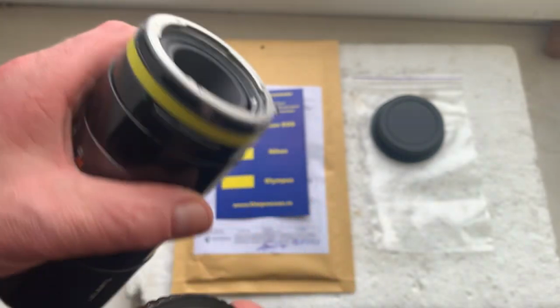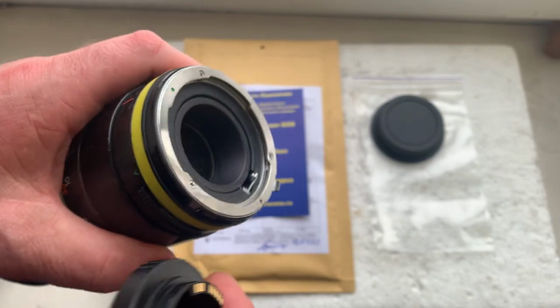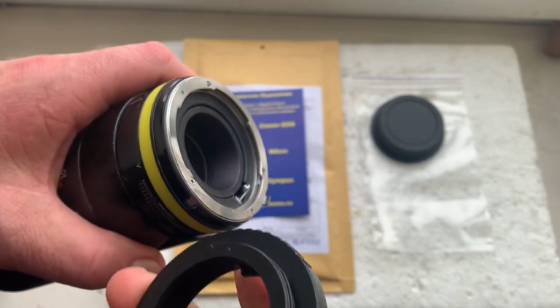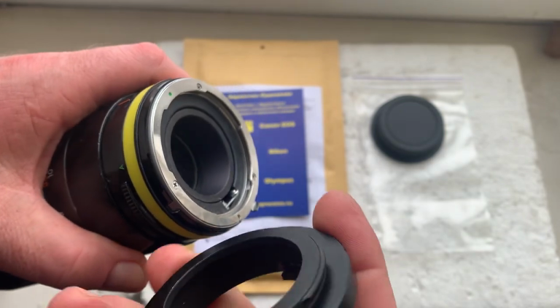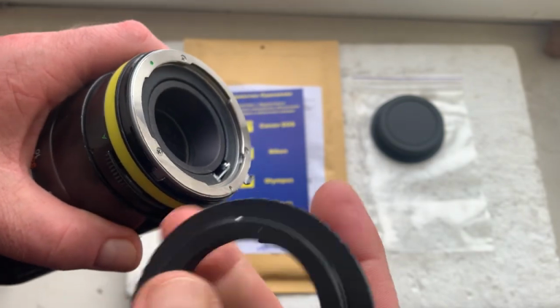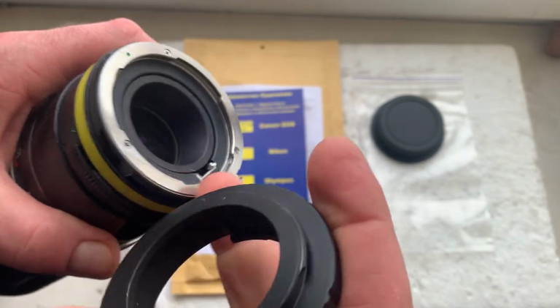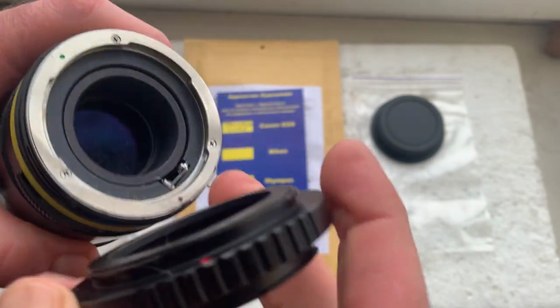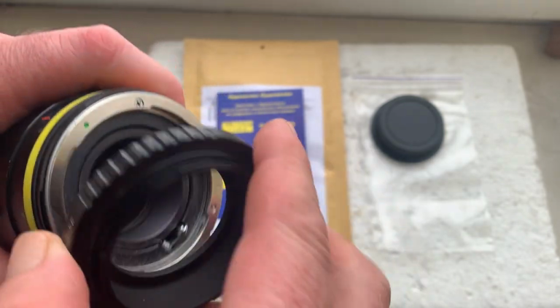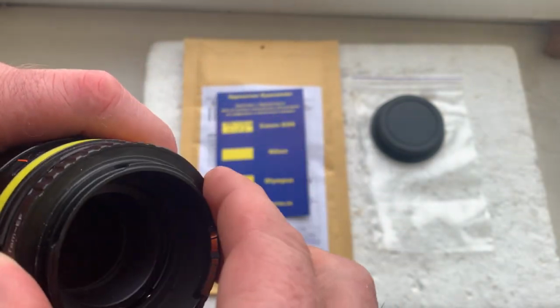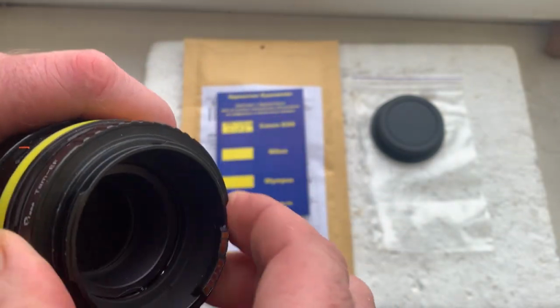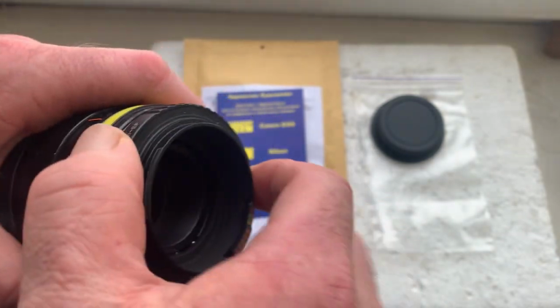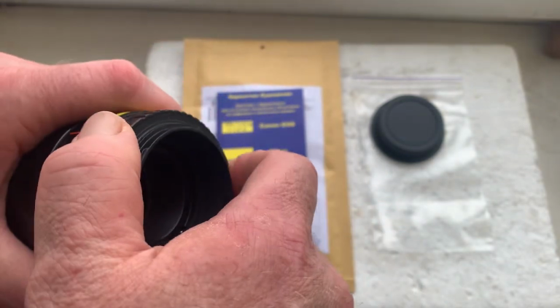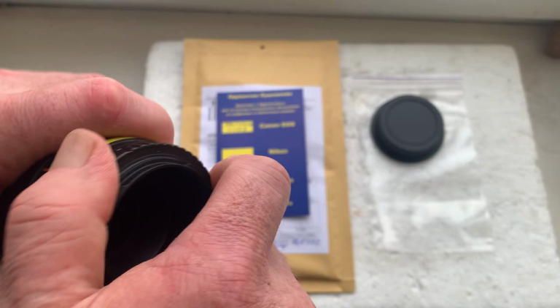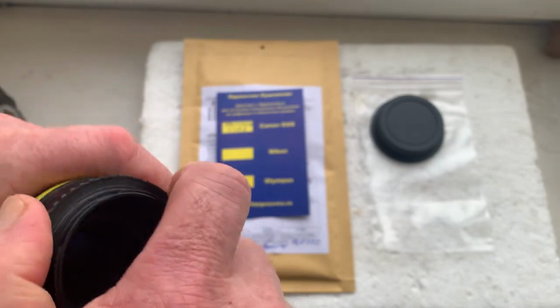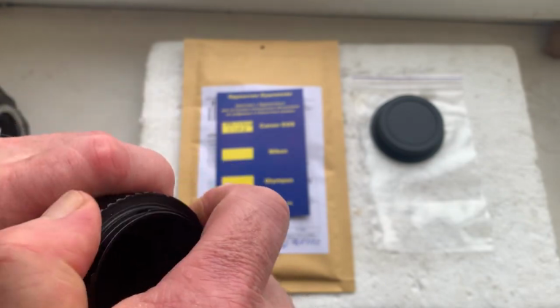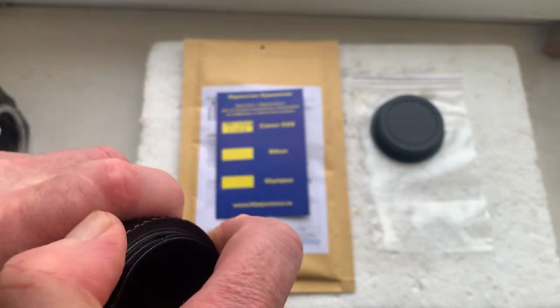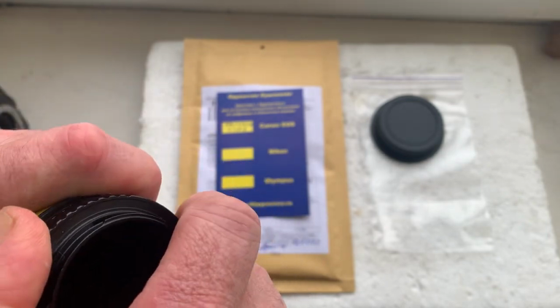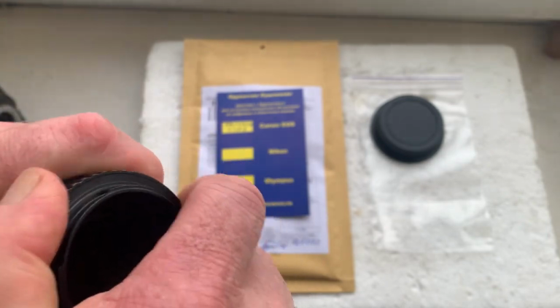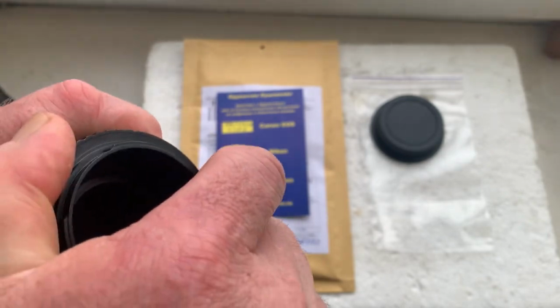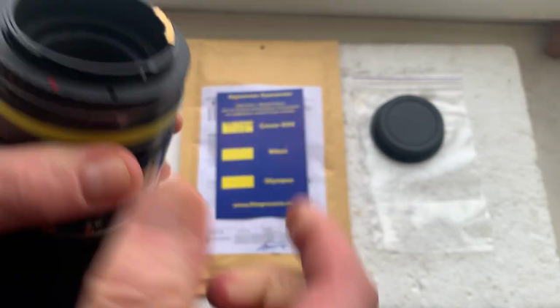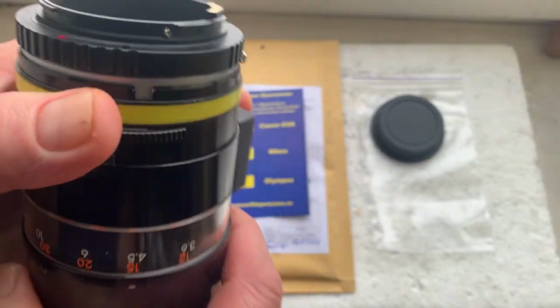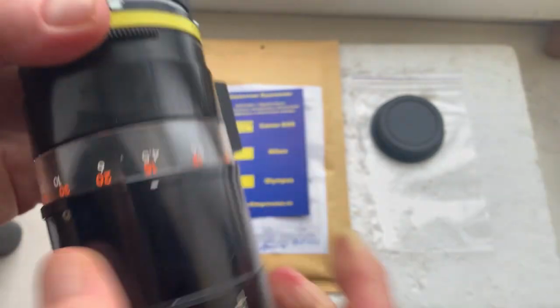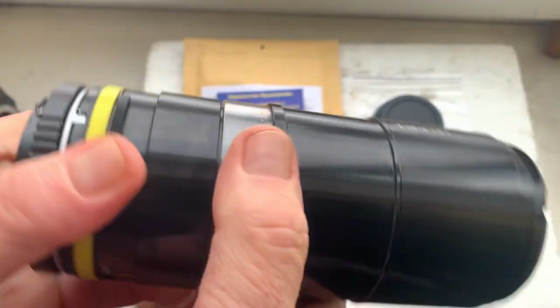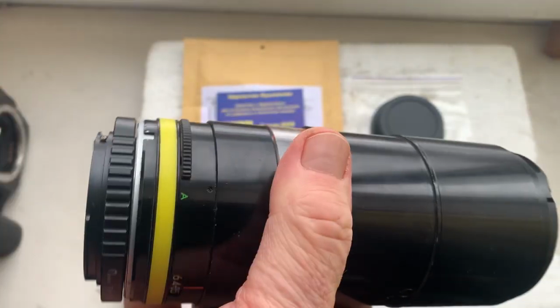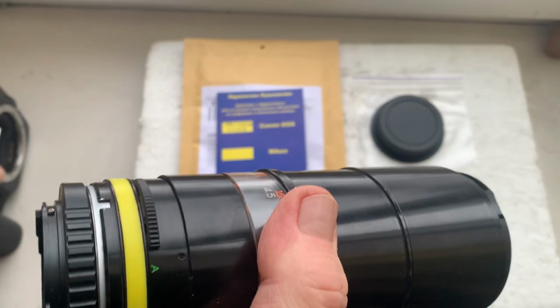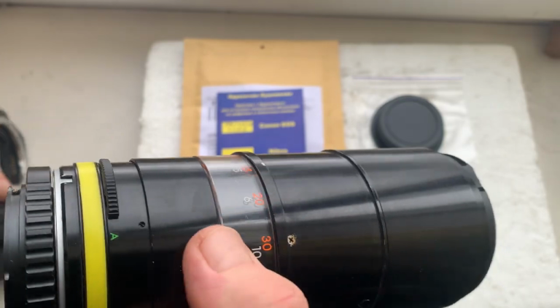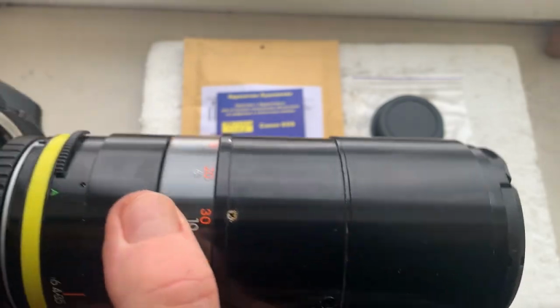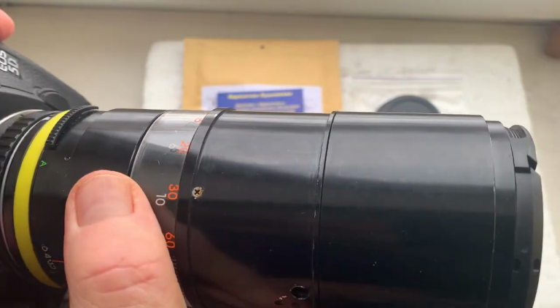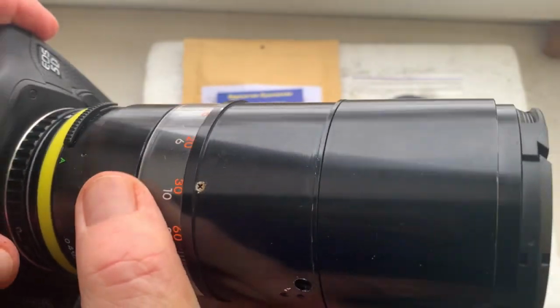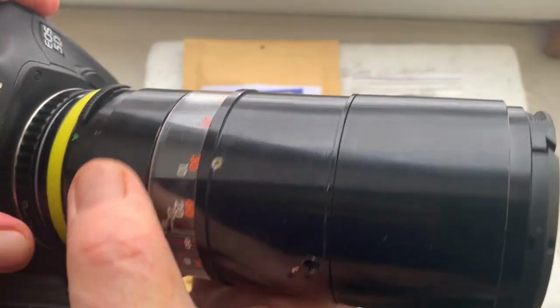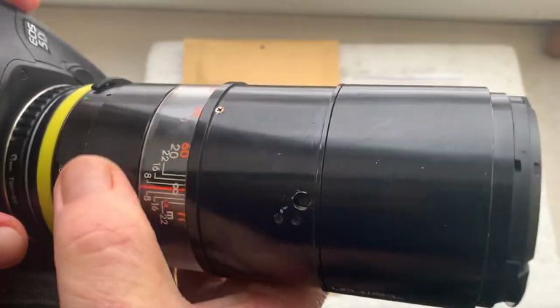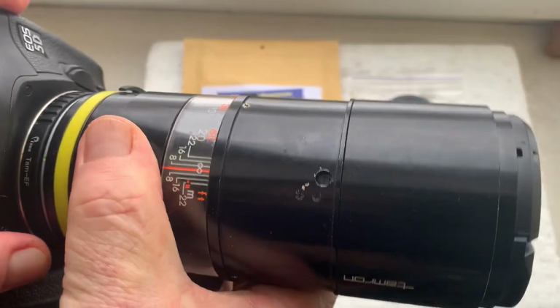This is my Tamron lens. Installing adapter and installing lens with adapter and chip into the camera.